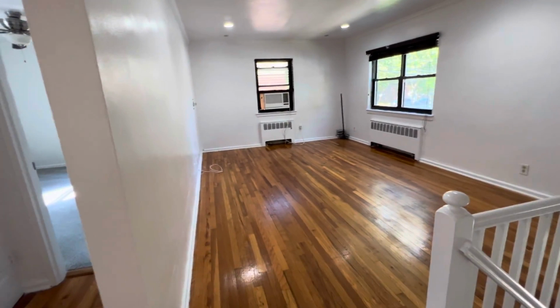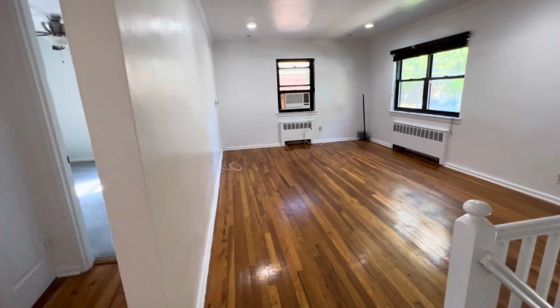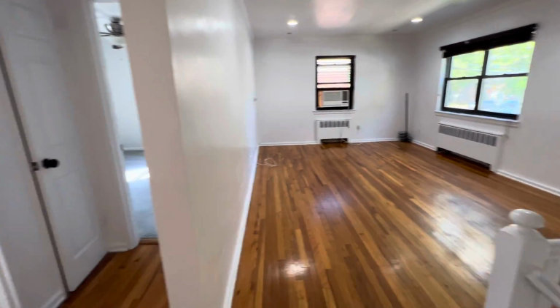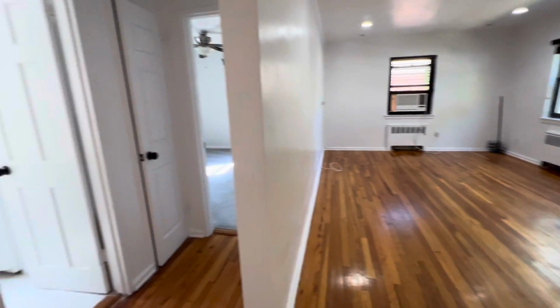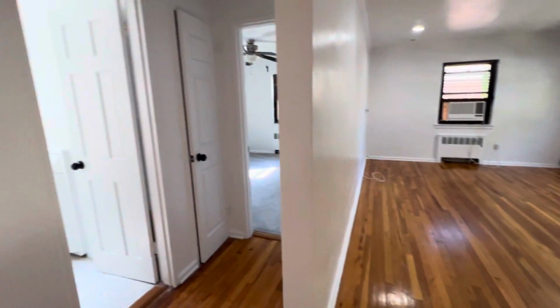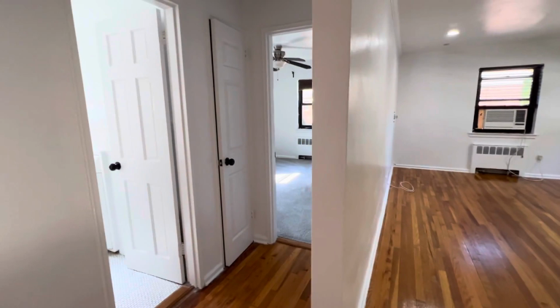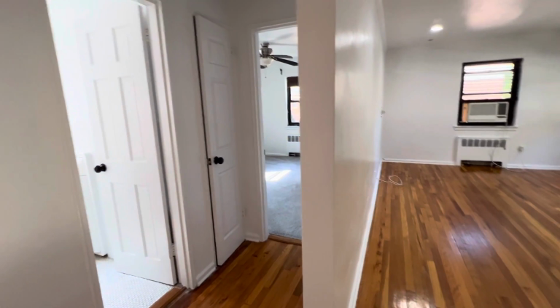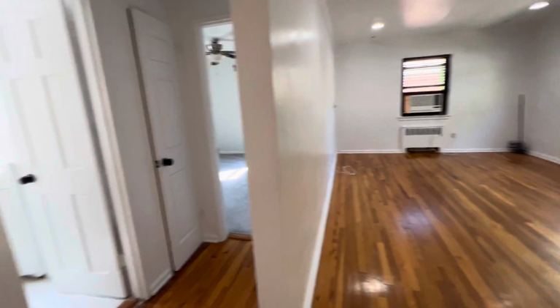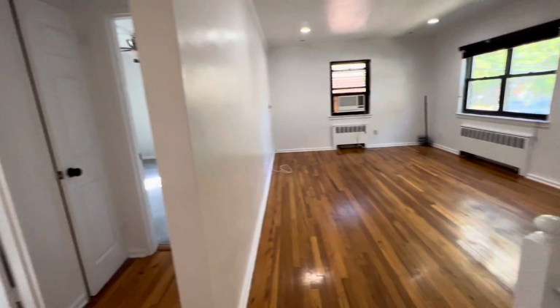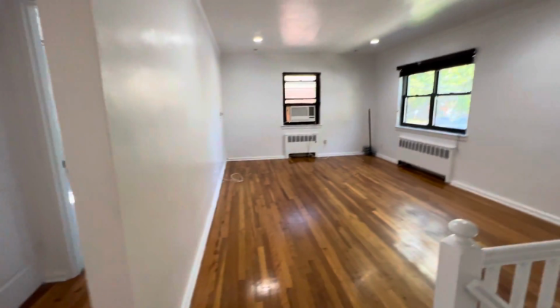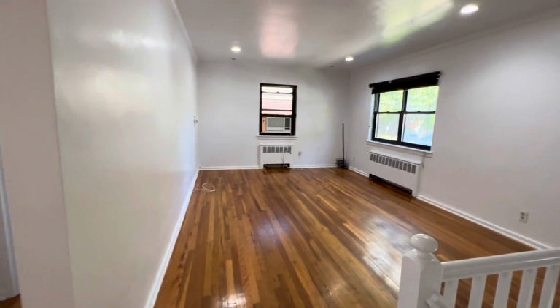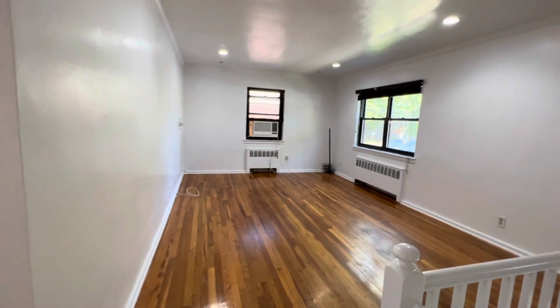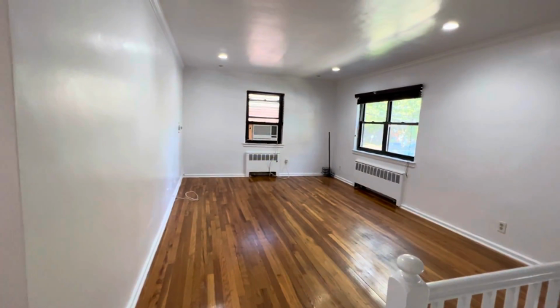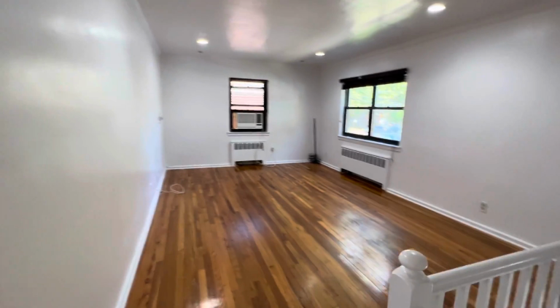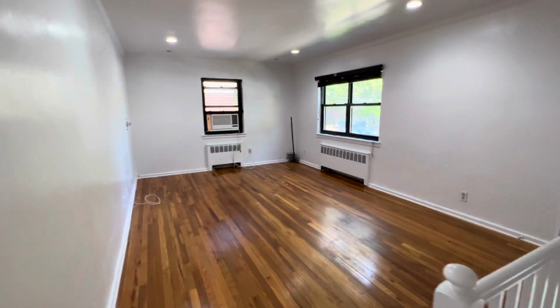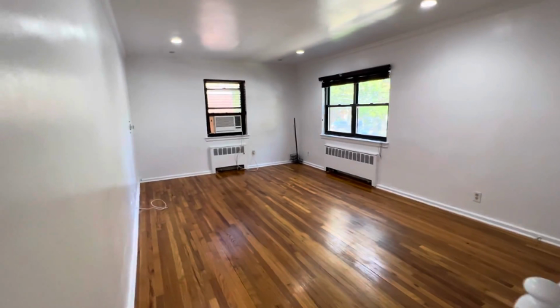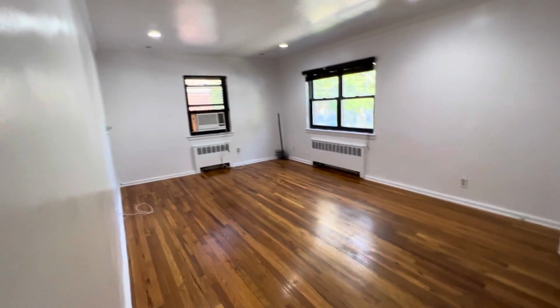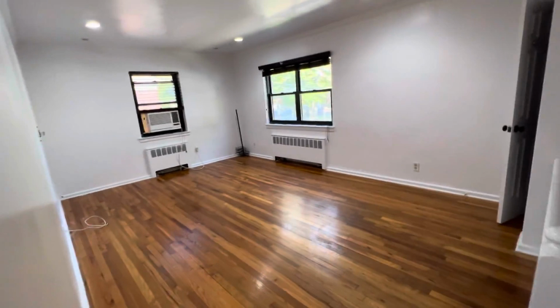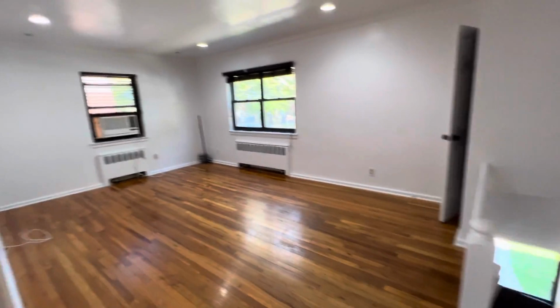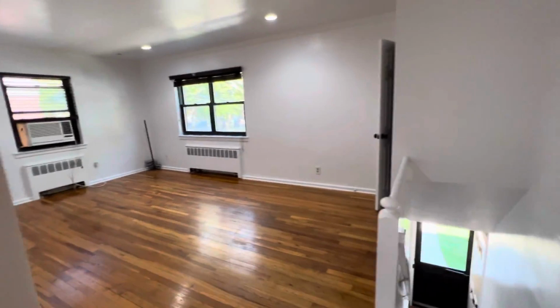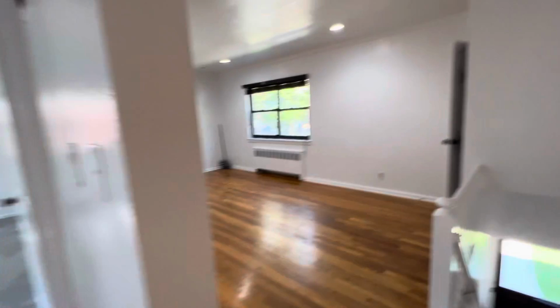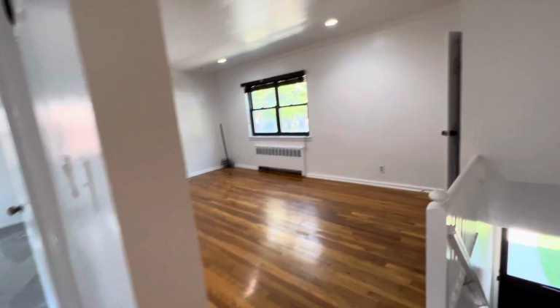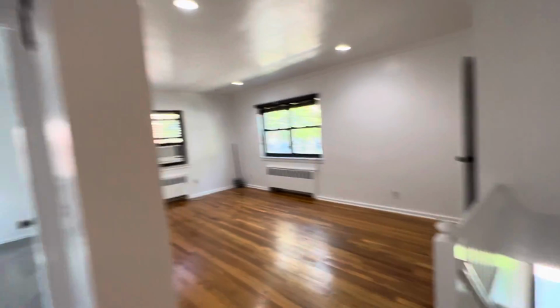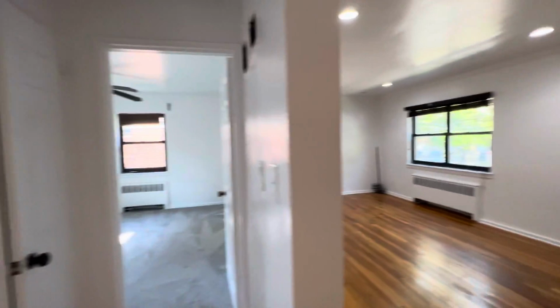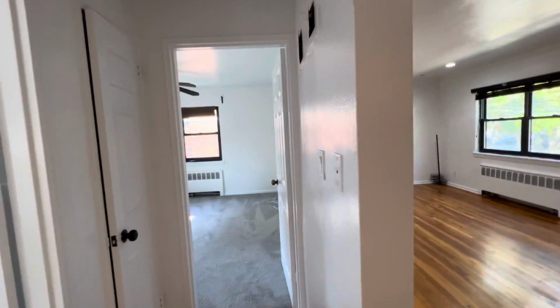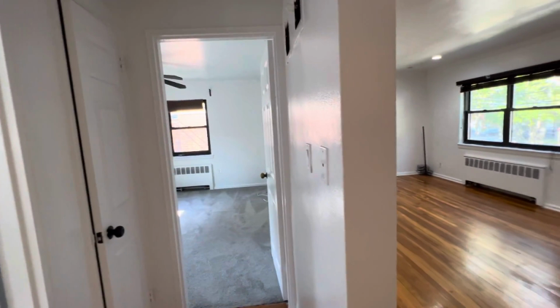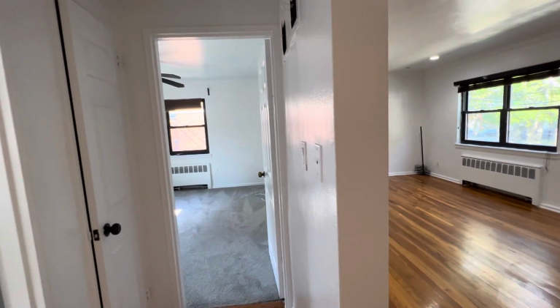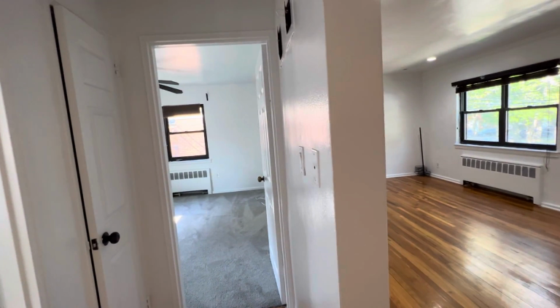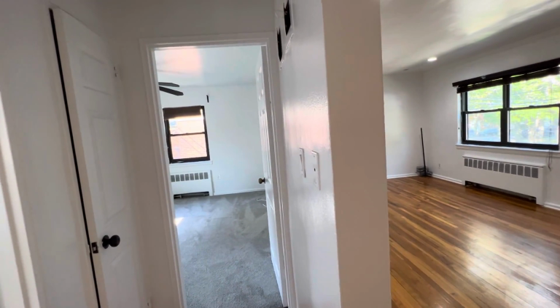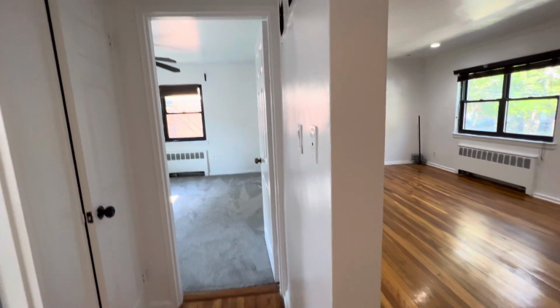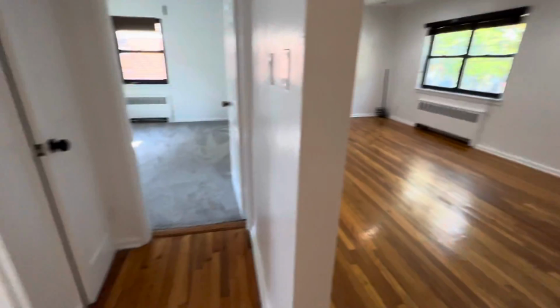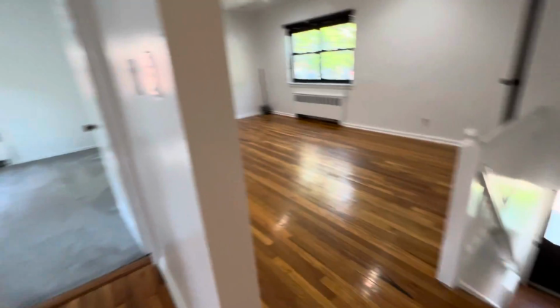Garden and snow removal are included — you only pay electricity. This is a corner unit, so you have an extra window. This is the master bedroom, which has one more window.